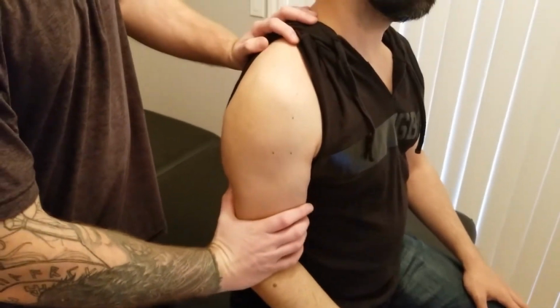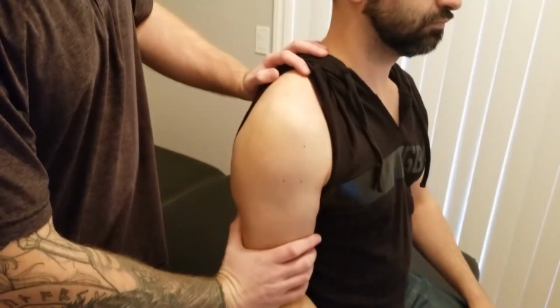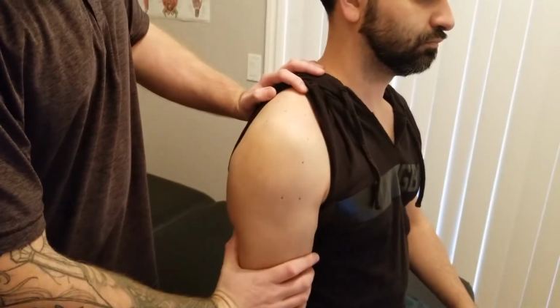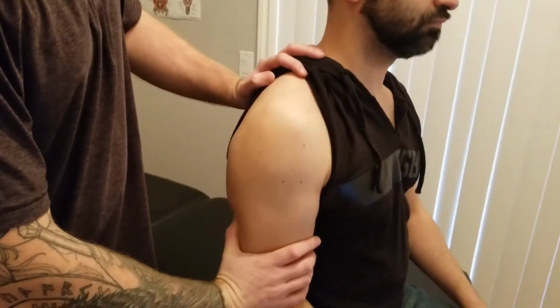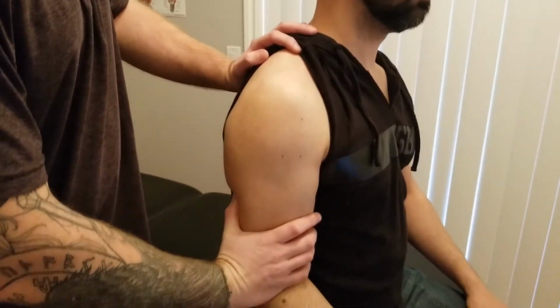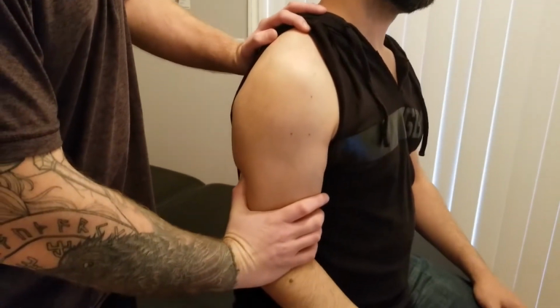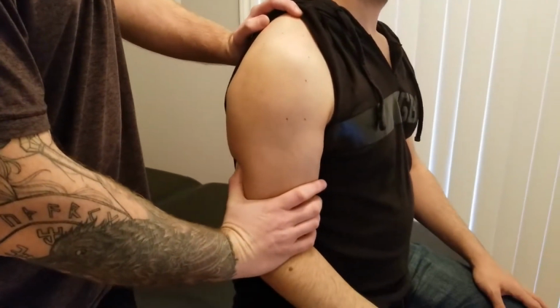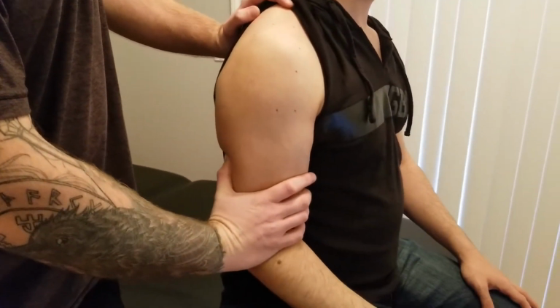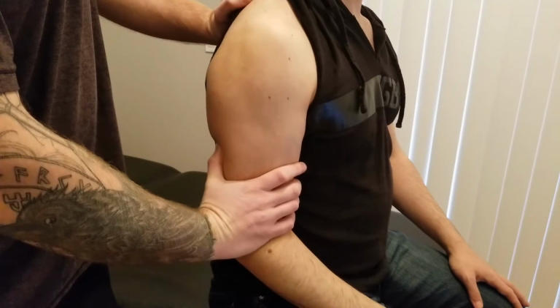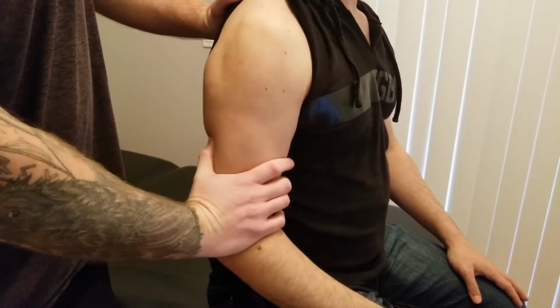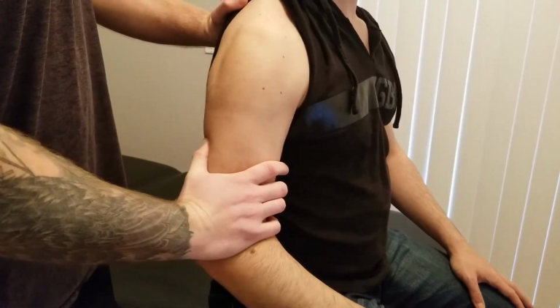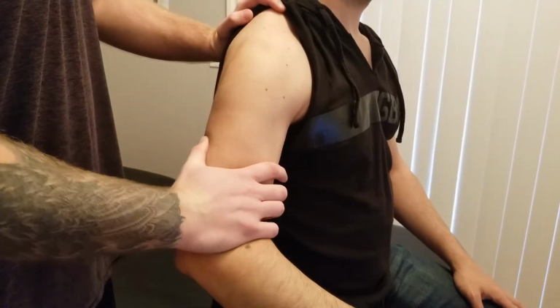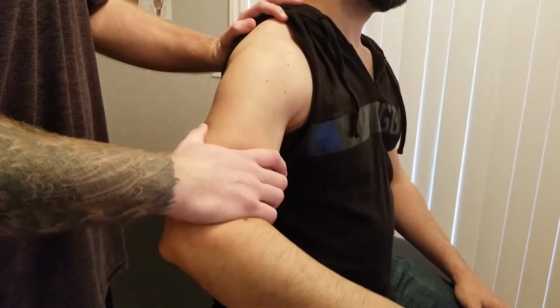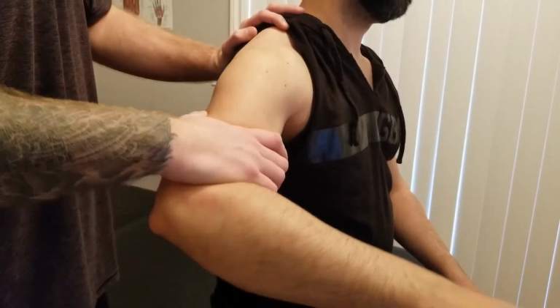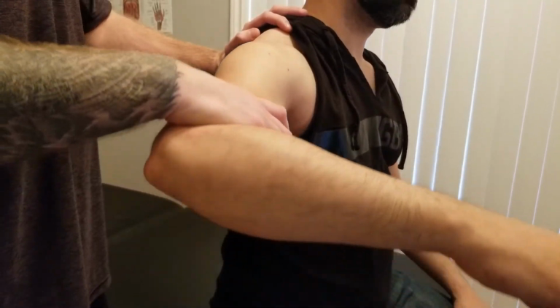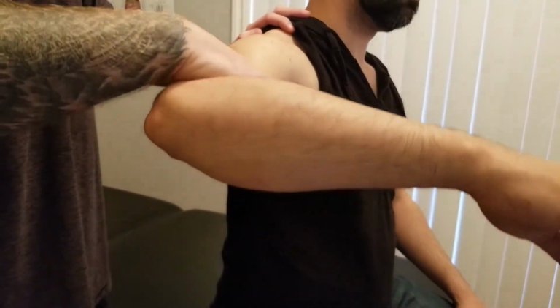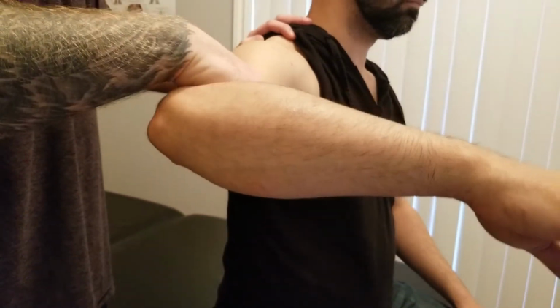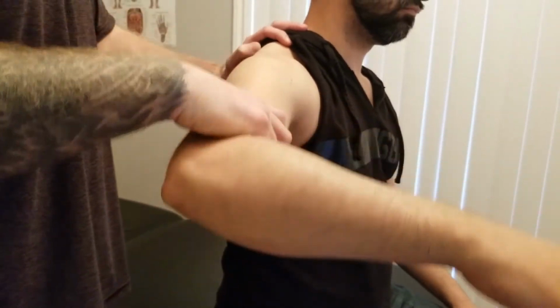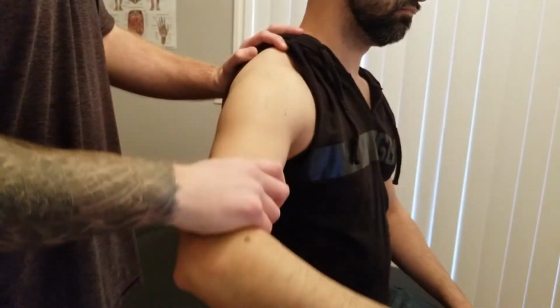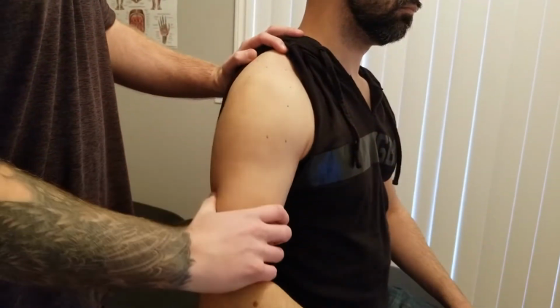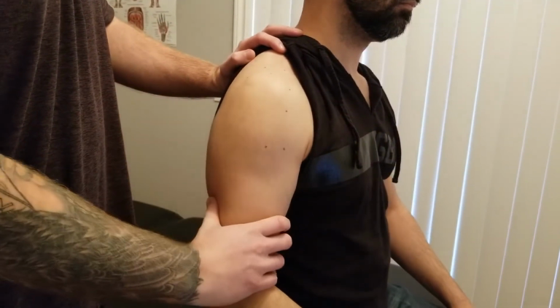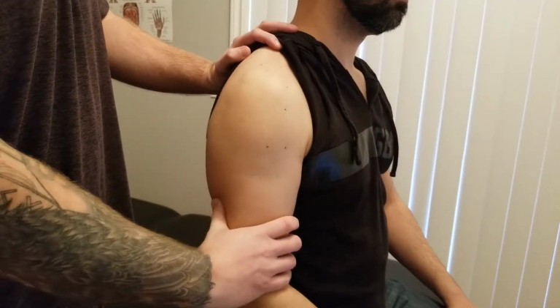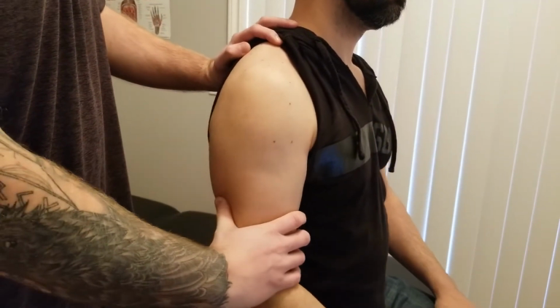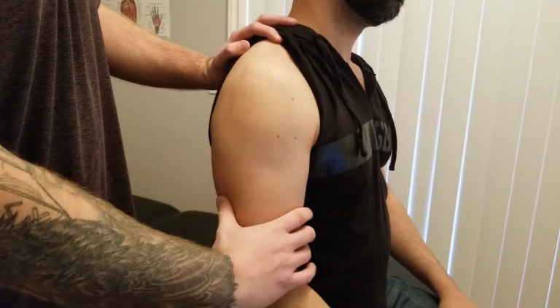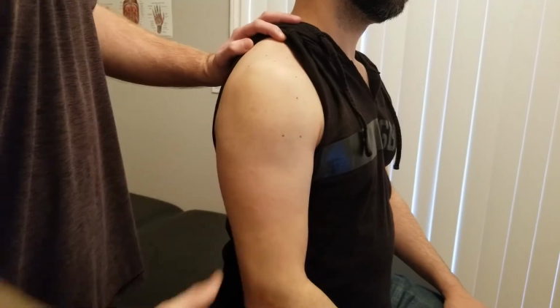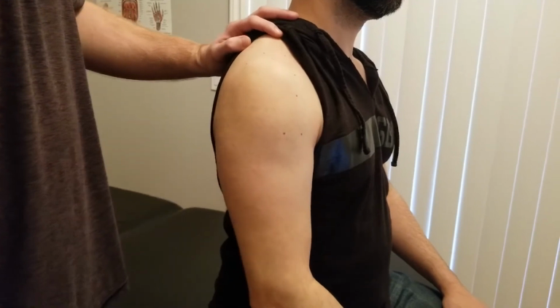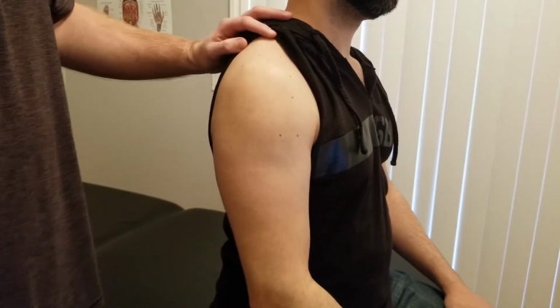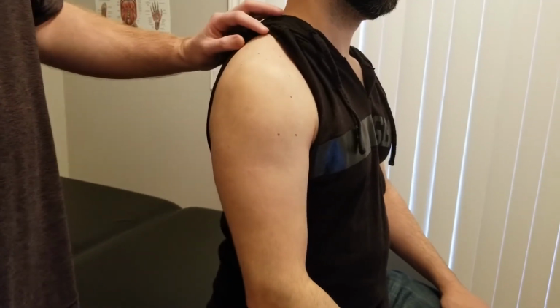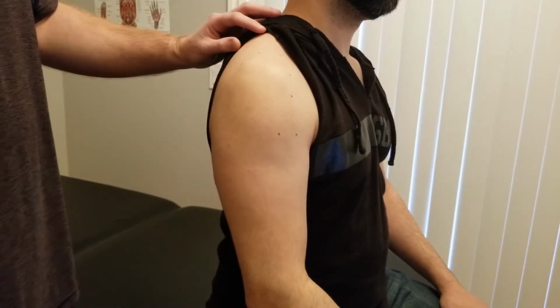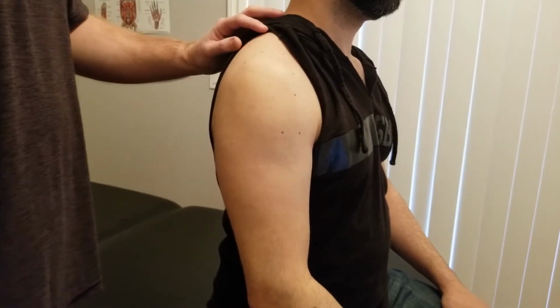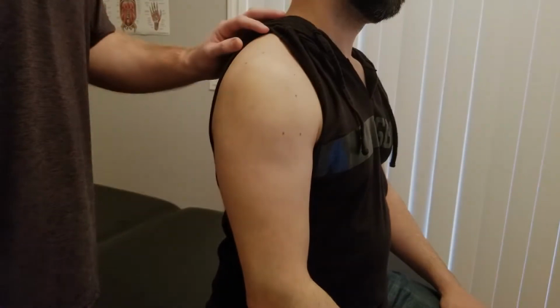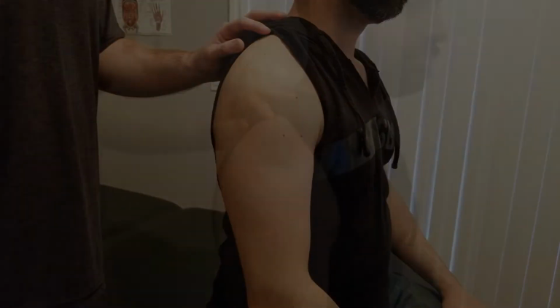And finally, the concentric part — you're going to push up all the way and you're going to win. Good. Excellent. So that concludes the three components of the manual muscle test for the supraspinatus.